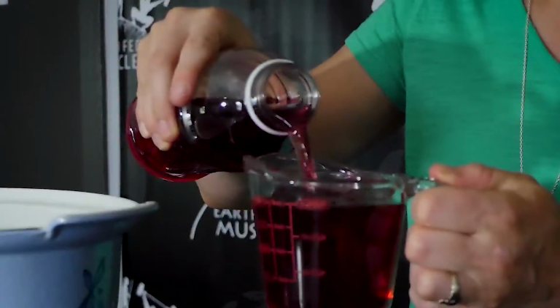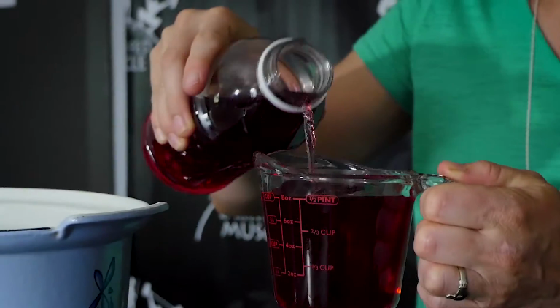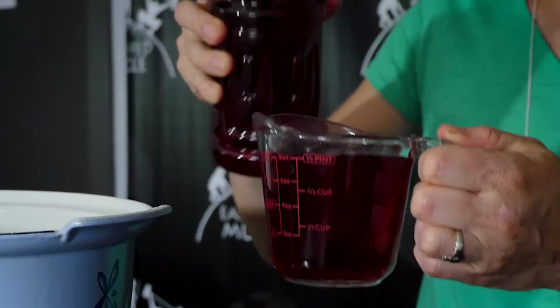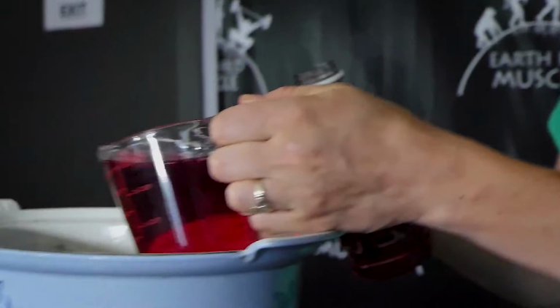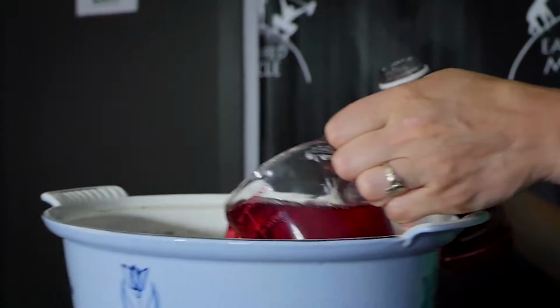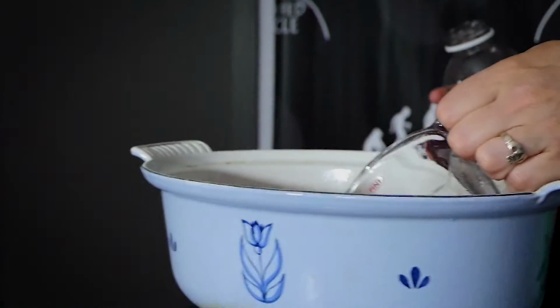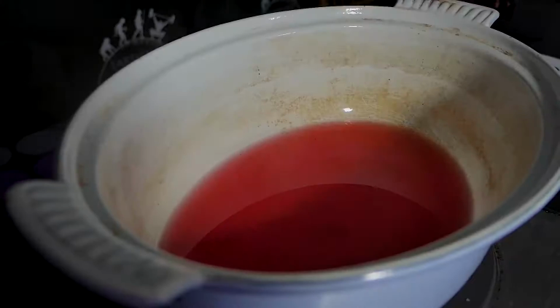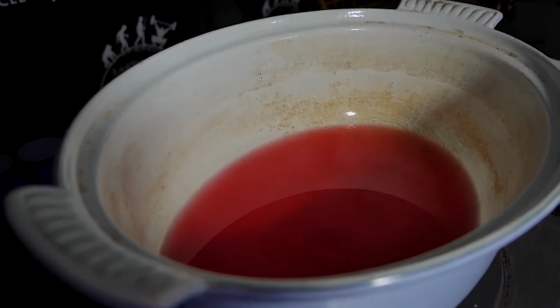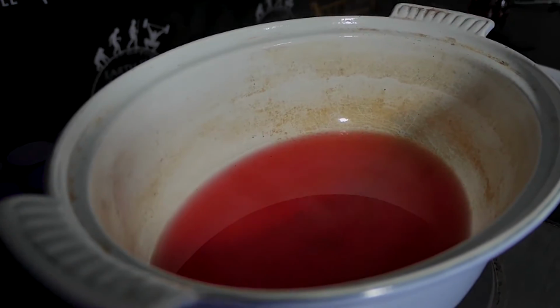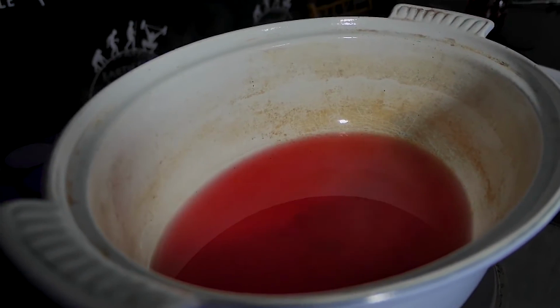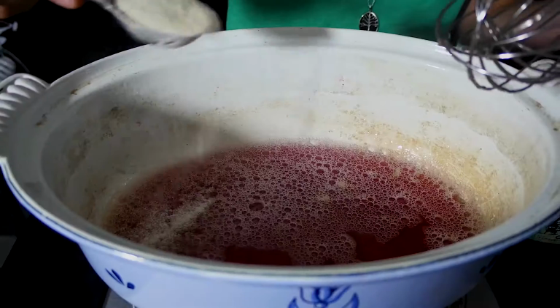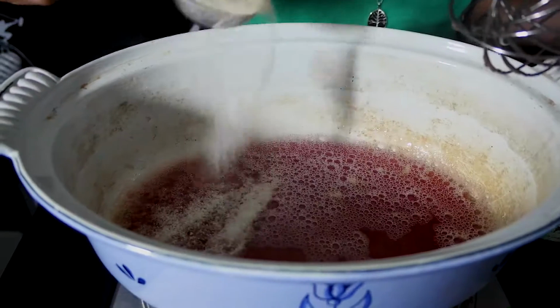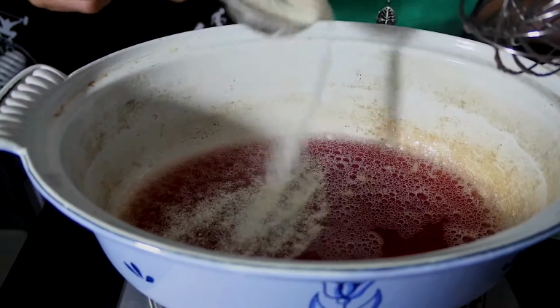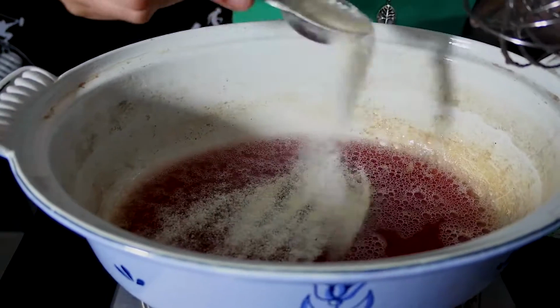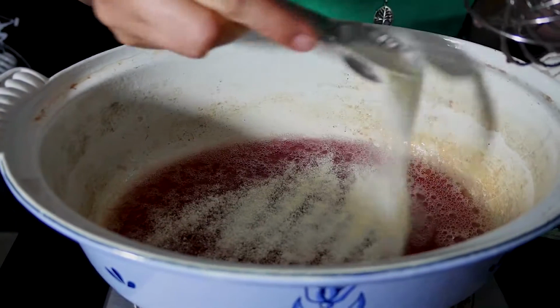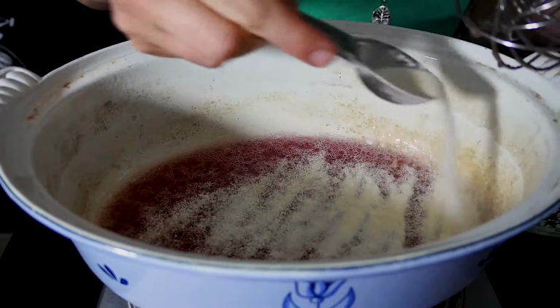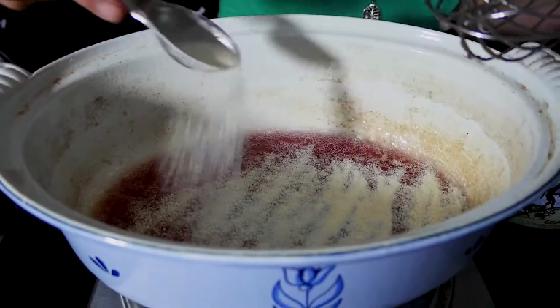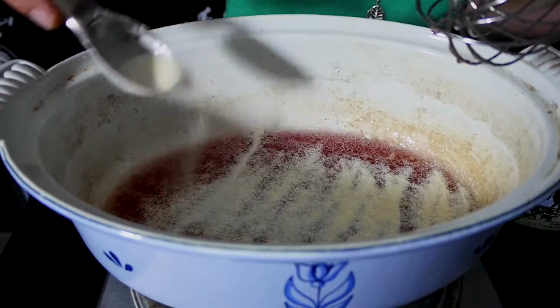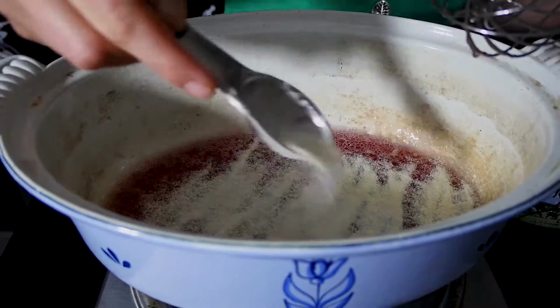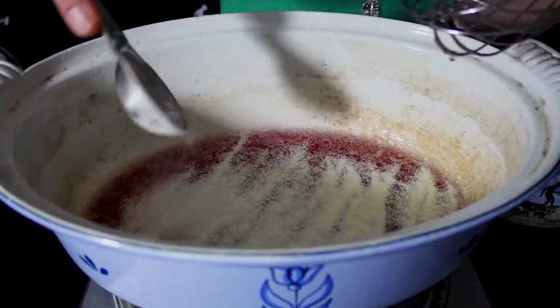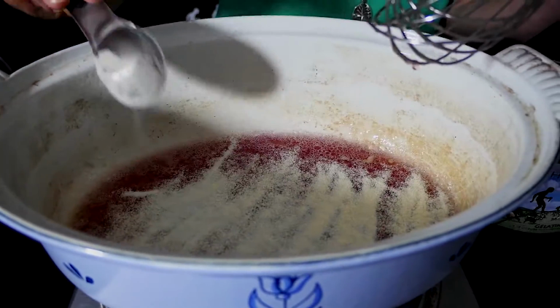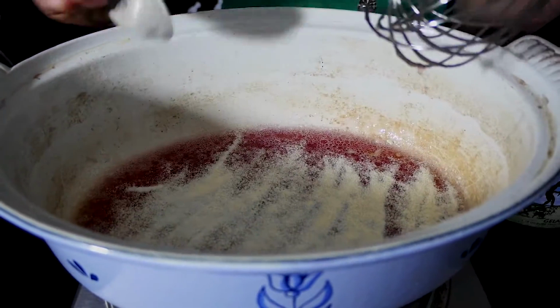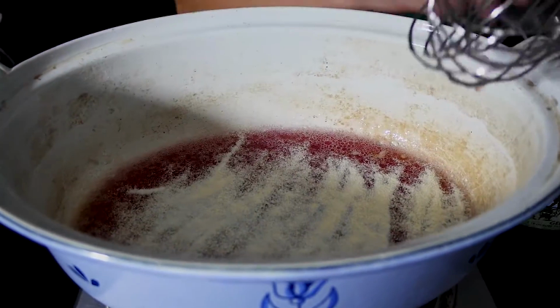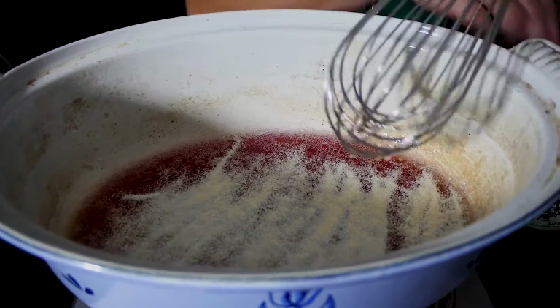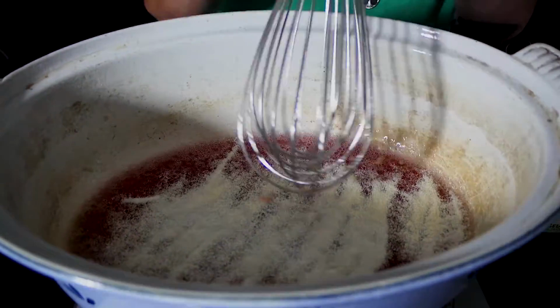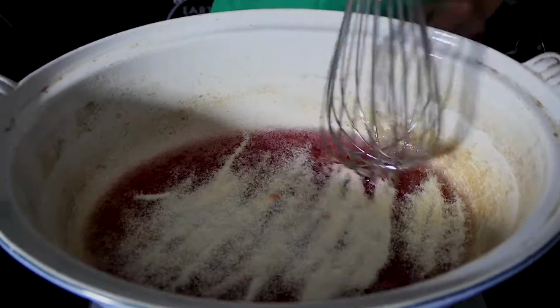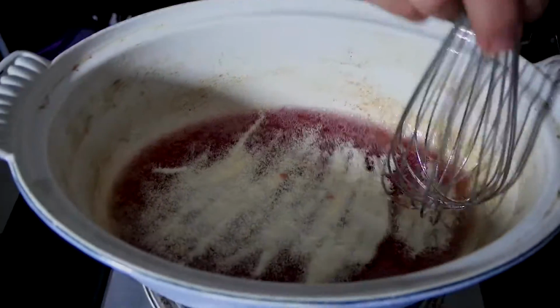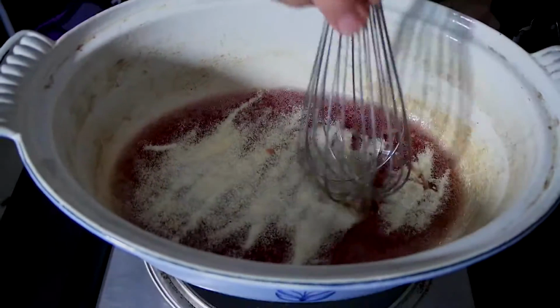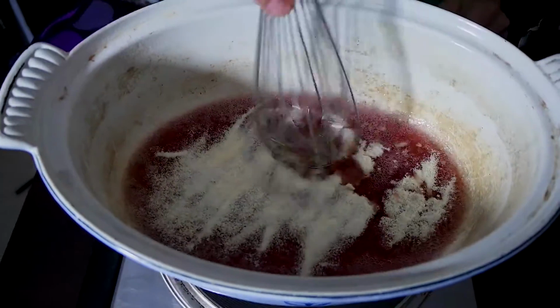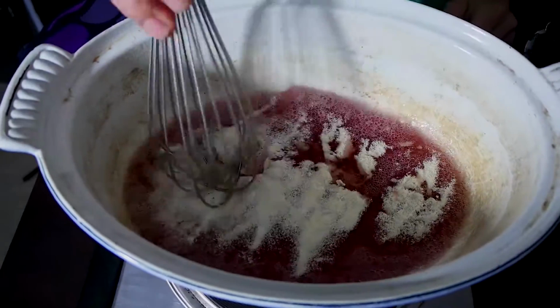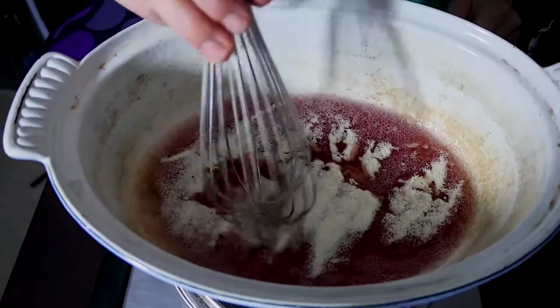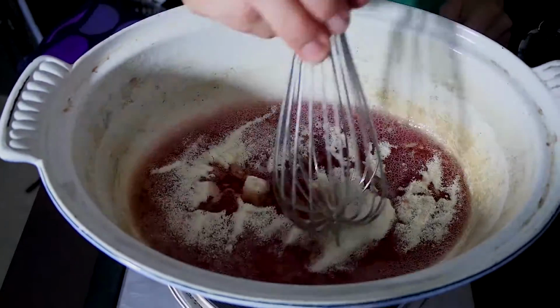One cup of juice into the saucepan and bring the juice to a boil. Now we're gonna turn off the heat and we're gonna add six tablespoons of gelatin to this one cup of juice, and then we're gonna take our whisk and dissolve the gelatin one tablespoon at a time.